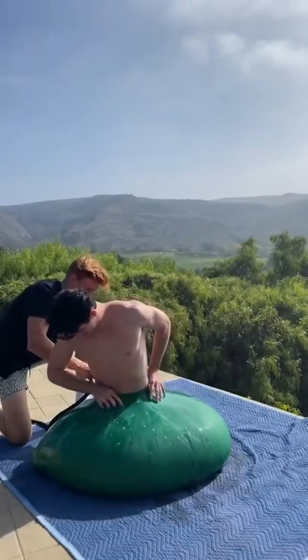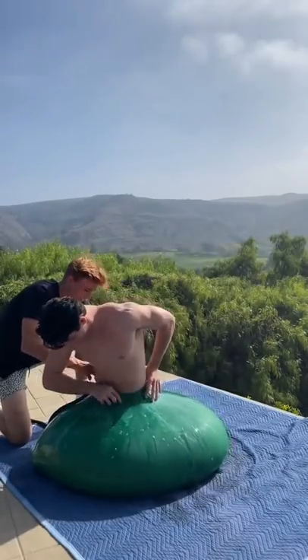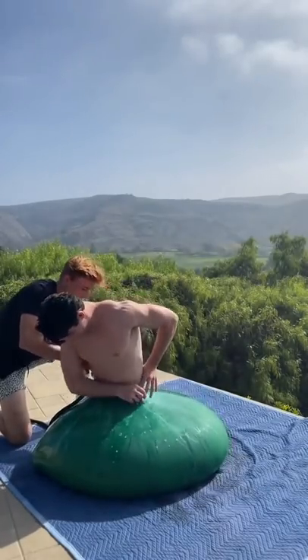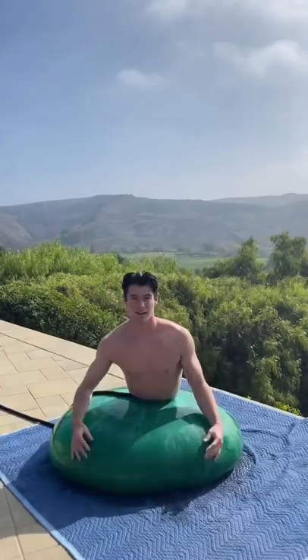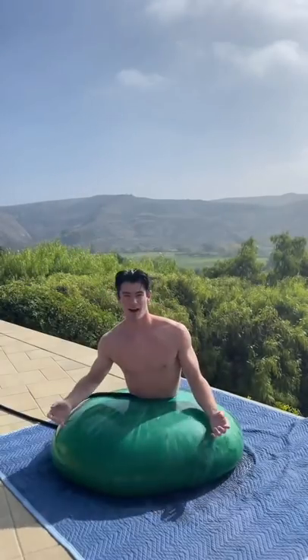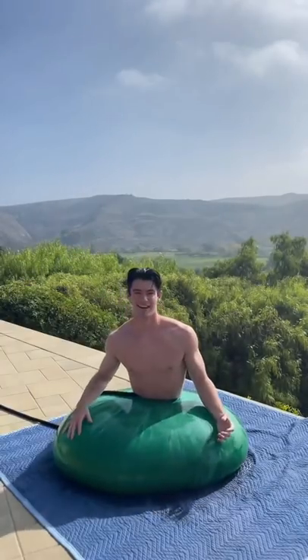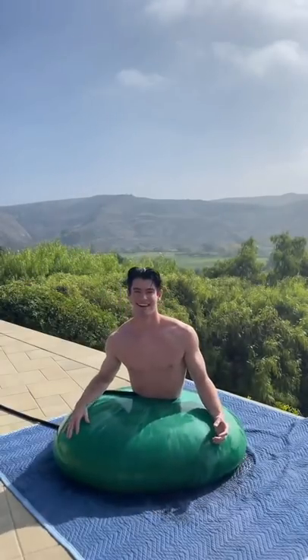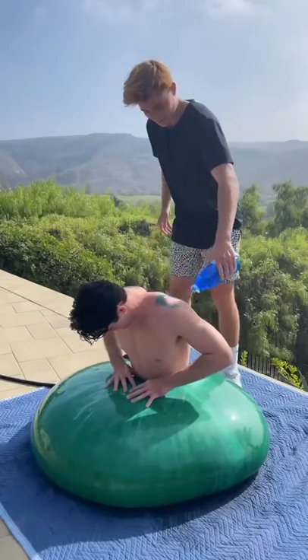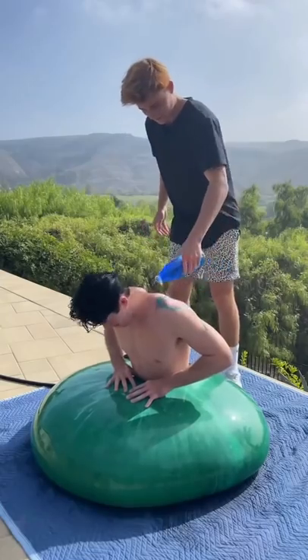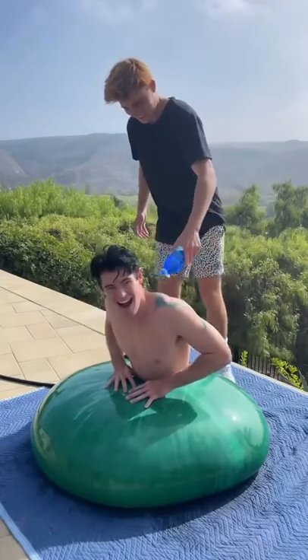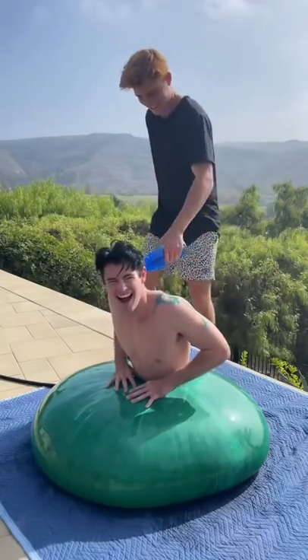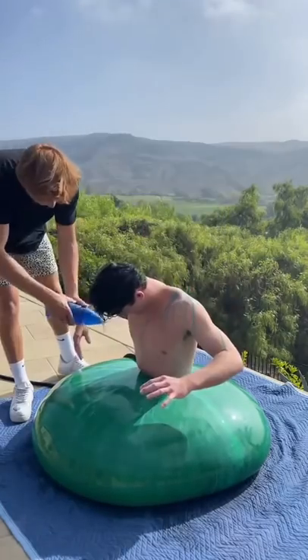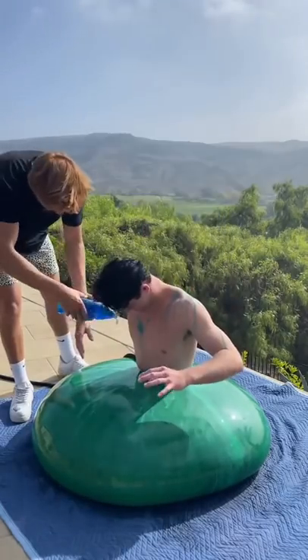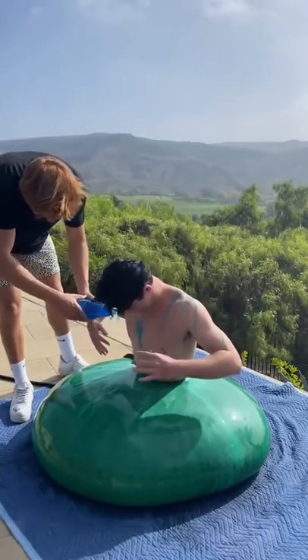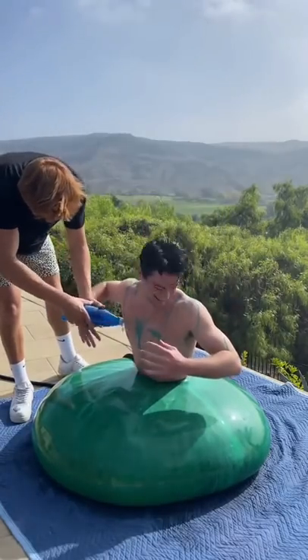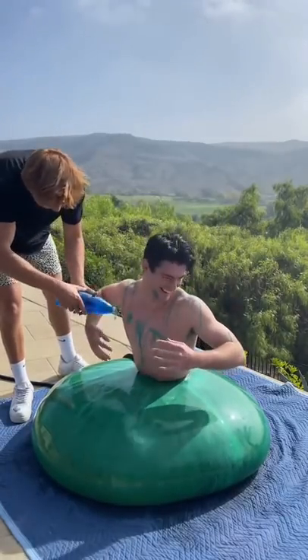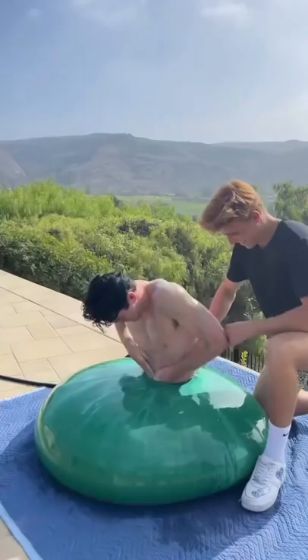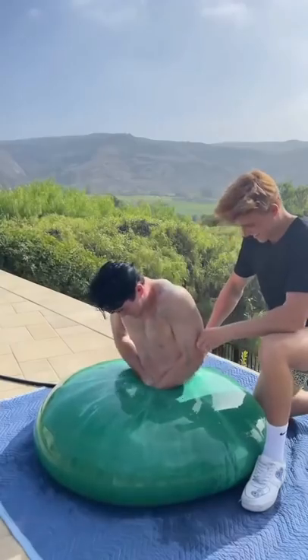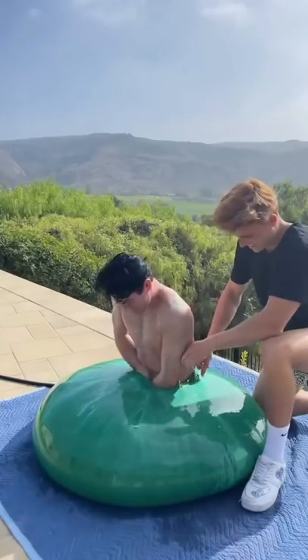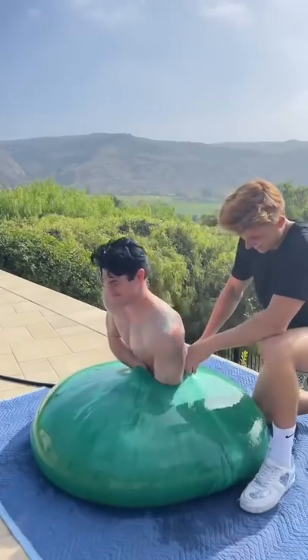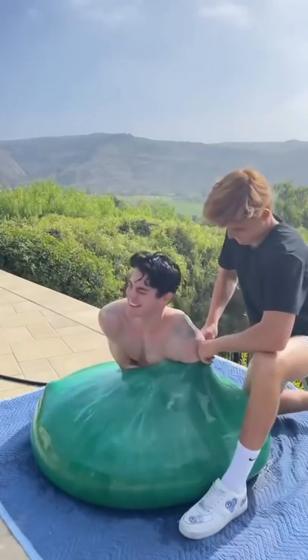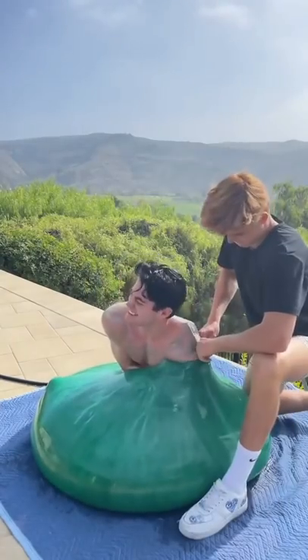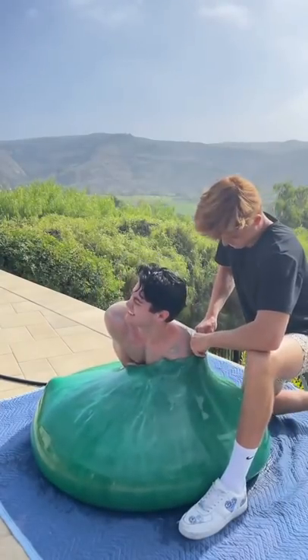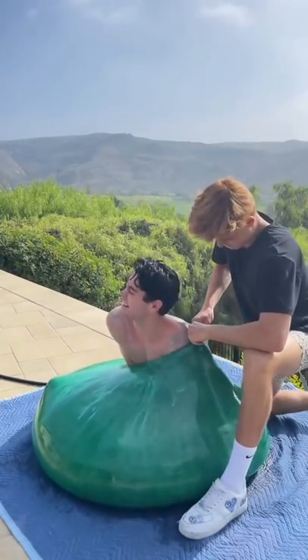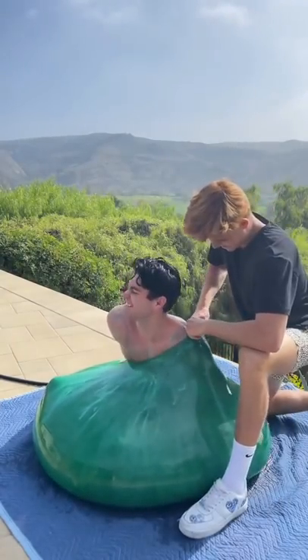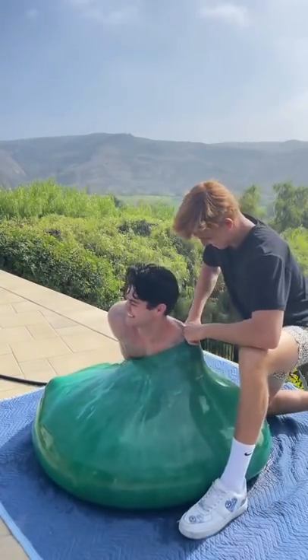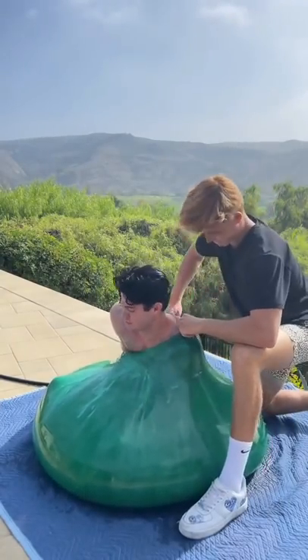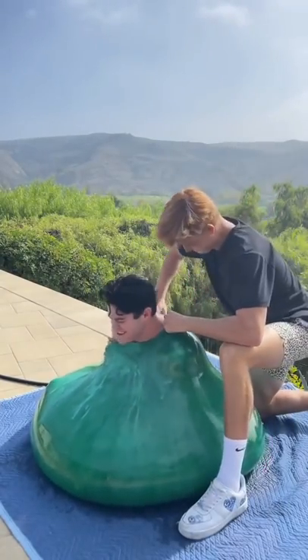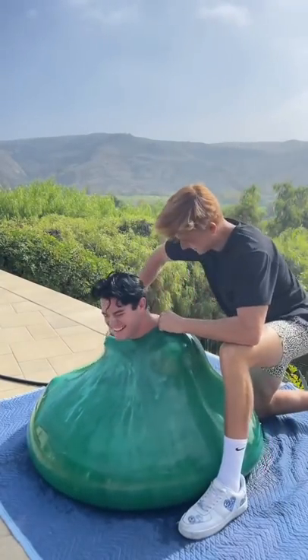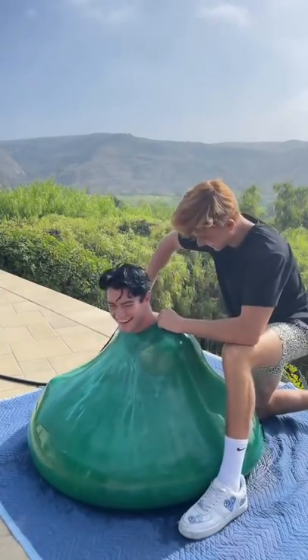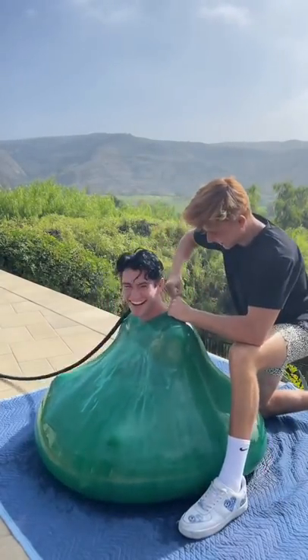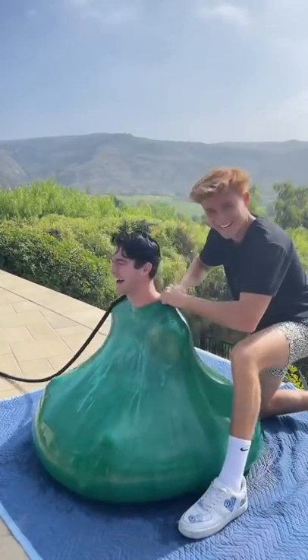We got it all the way up to his stomach, and it was now the moment of truth to see if we could fit his entire body inside. We successfully managed to get his entire body in the balloon,